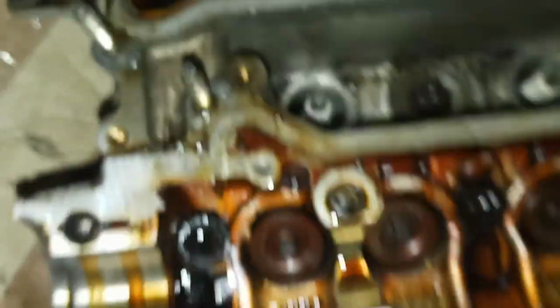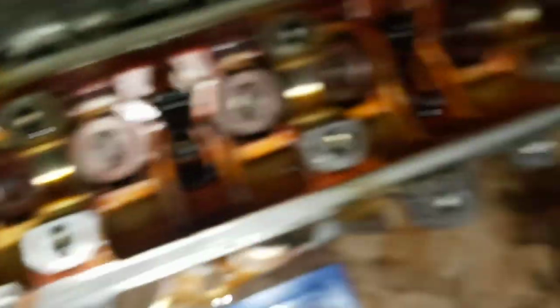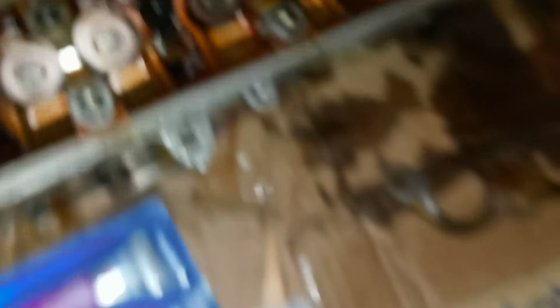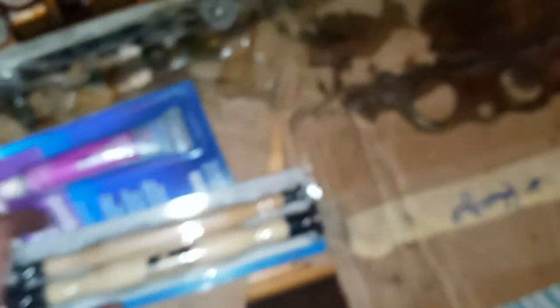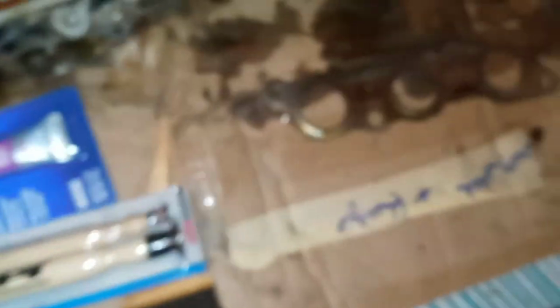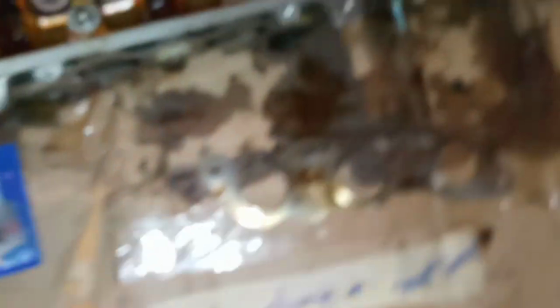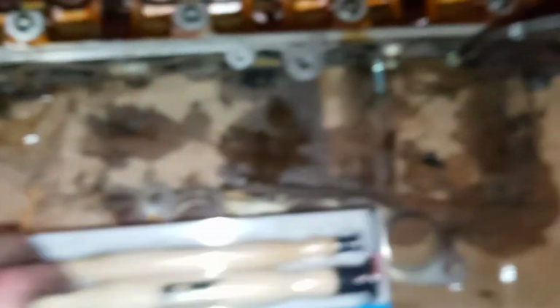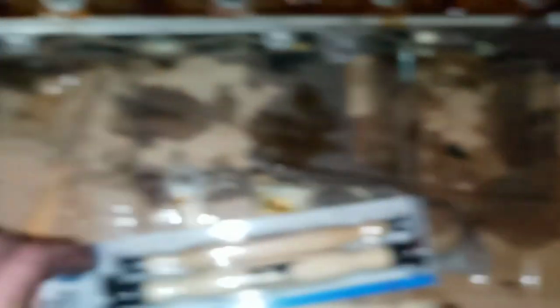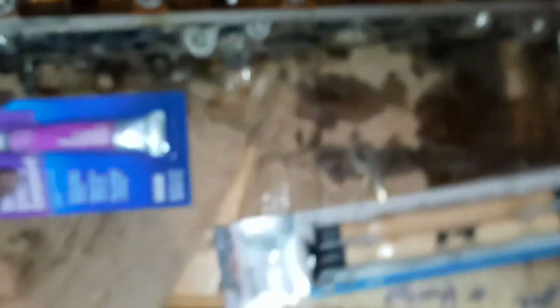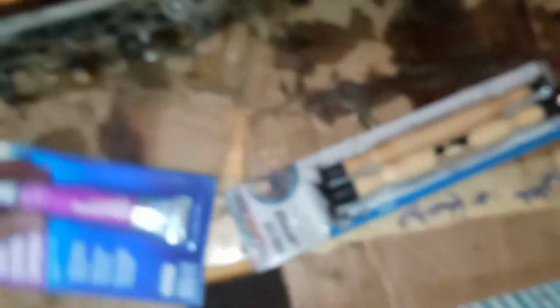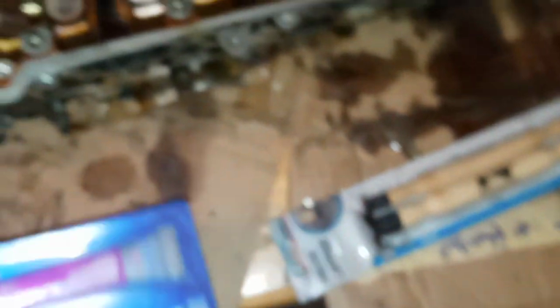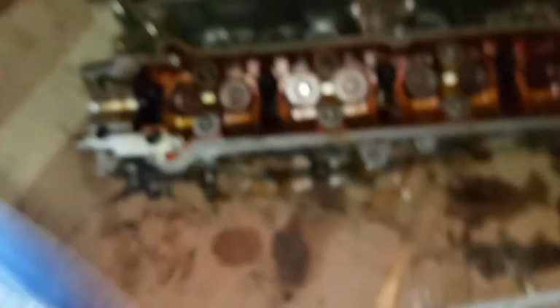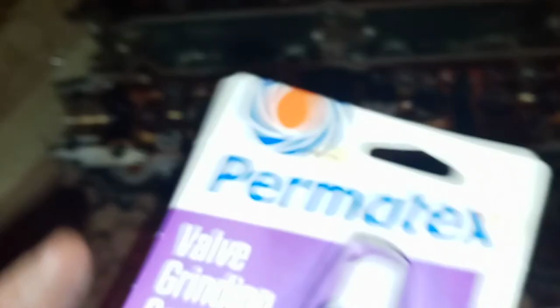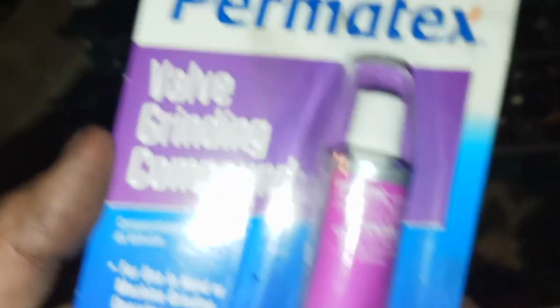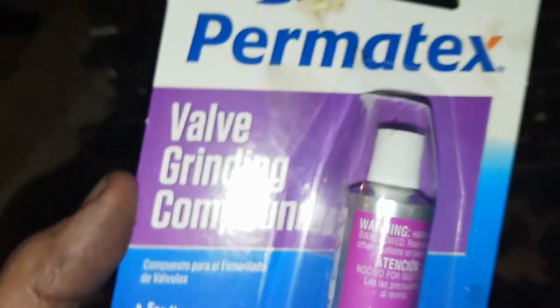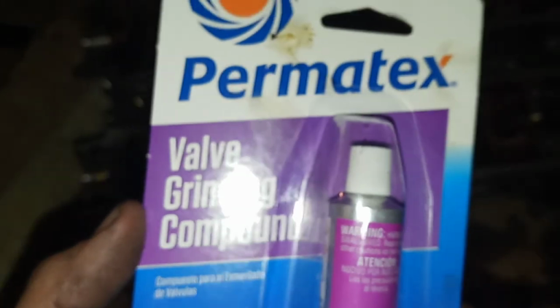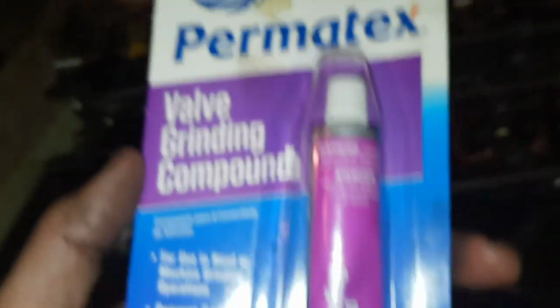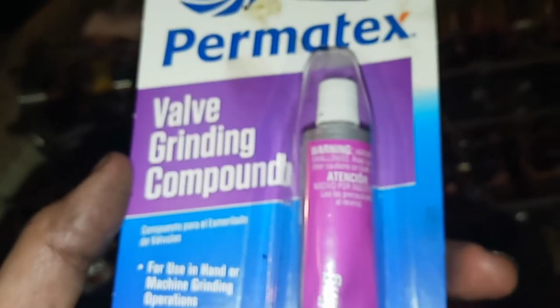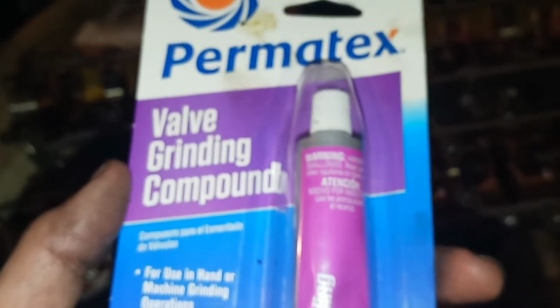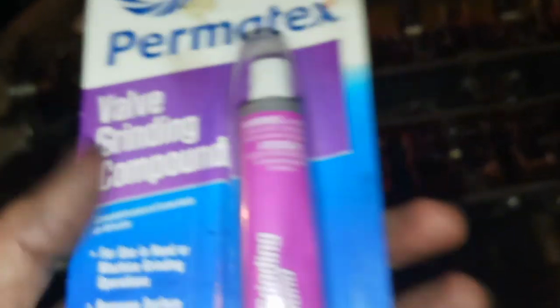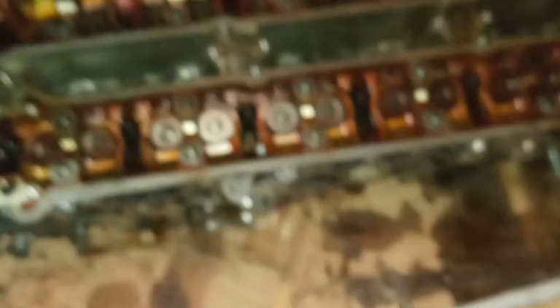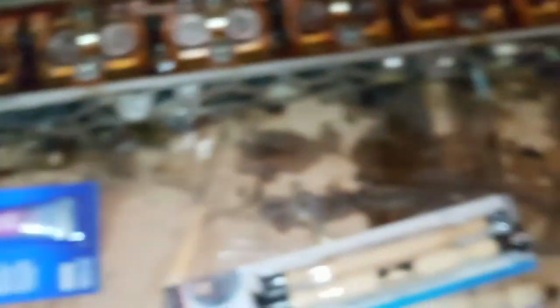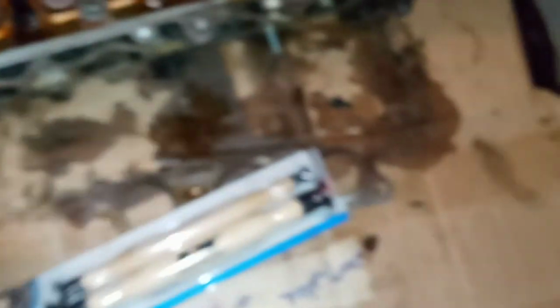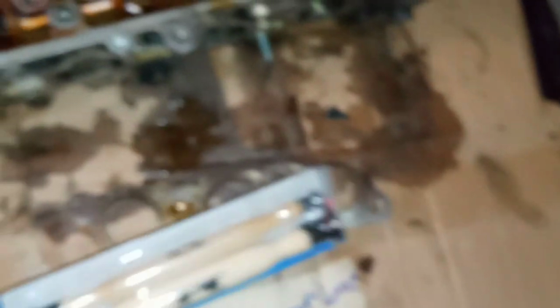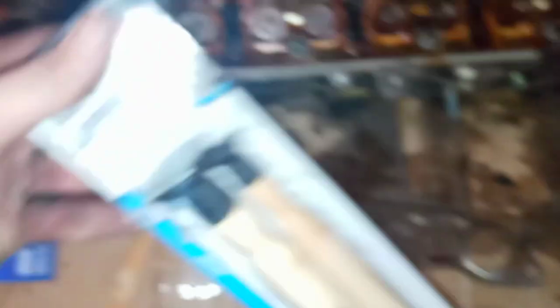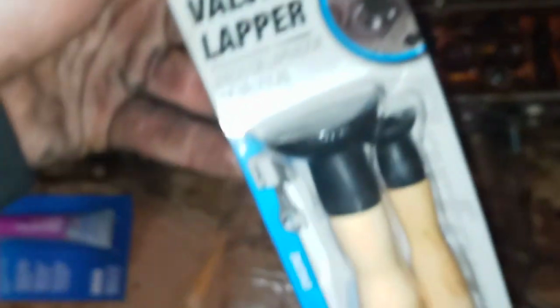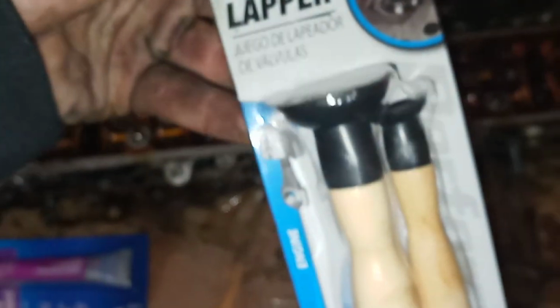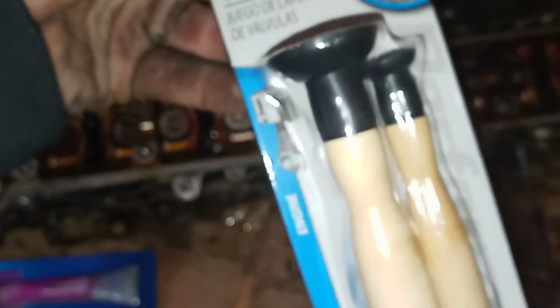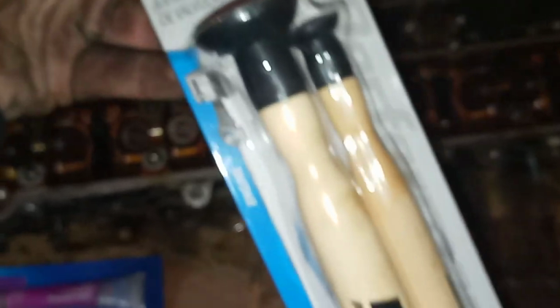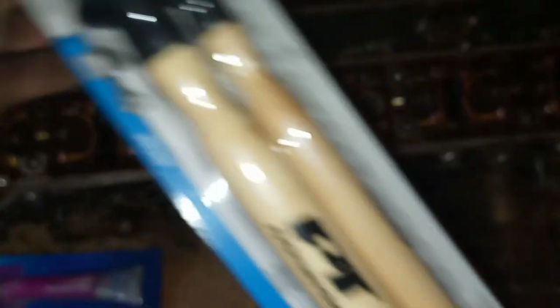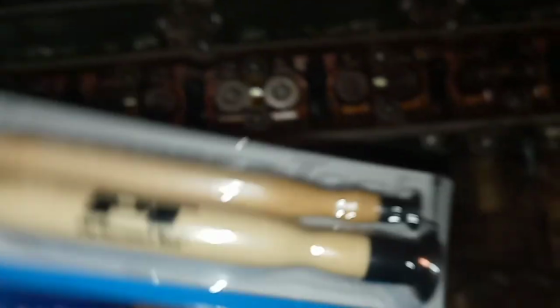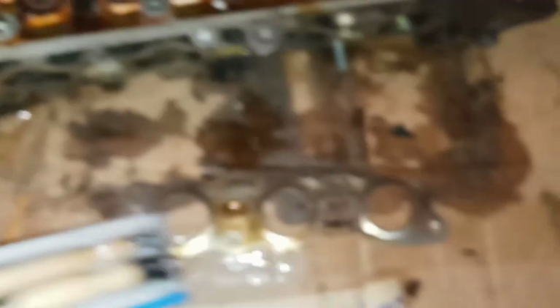On top of that, in order to get the valve seated properly, I got some Permatex valve grinding compound and a valve lapper, which basically hooks on to the valve on the bottom.